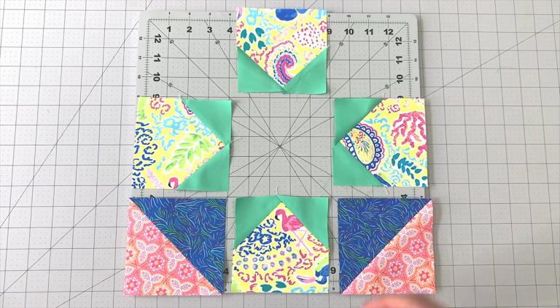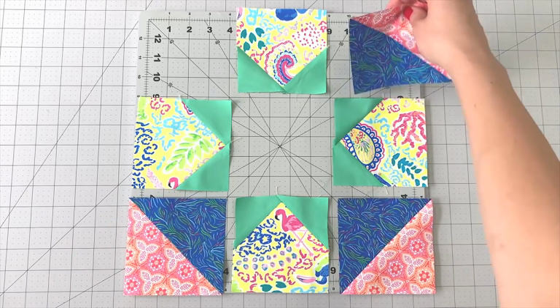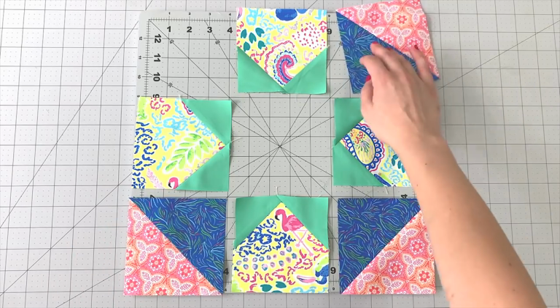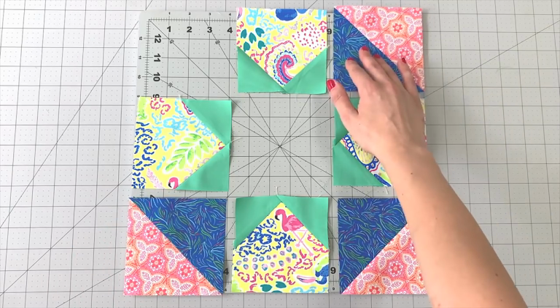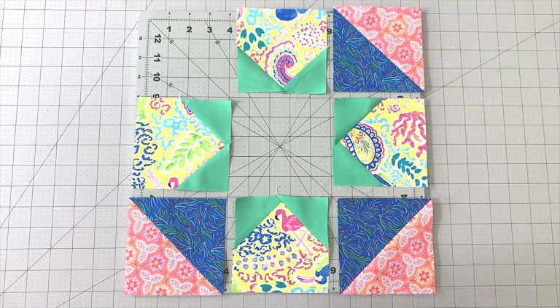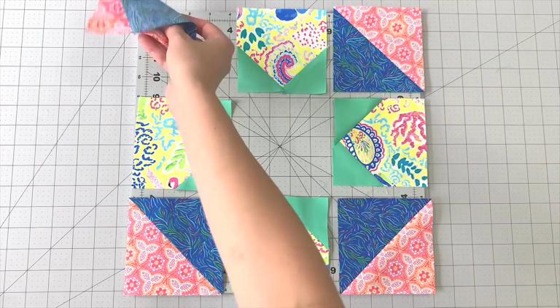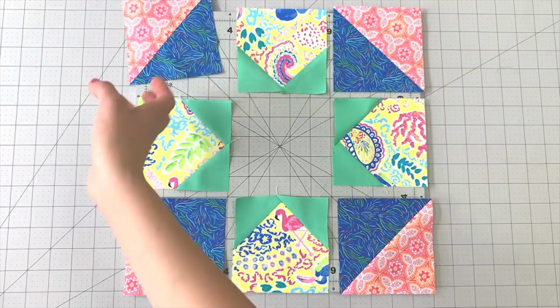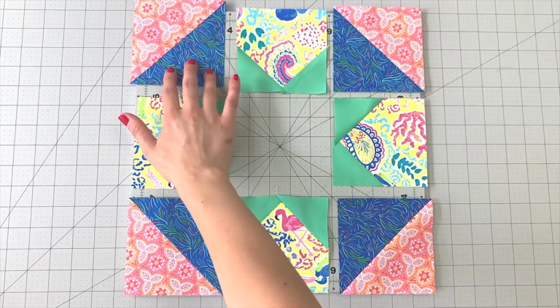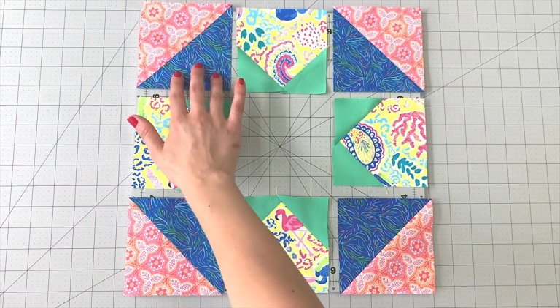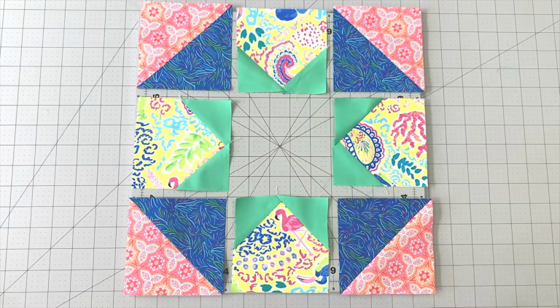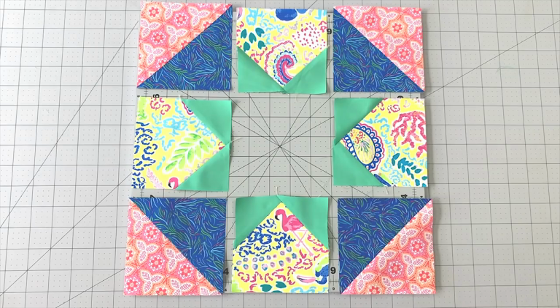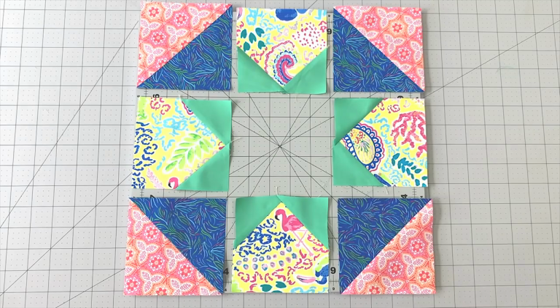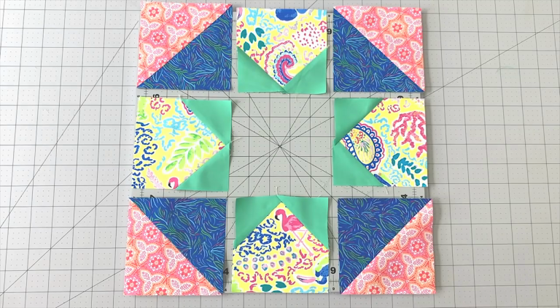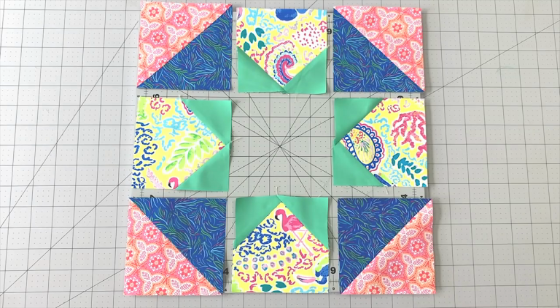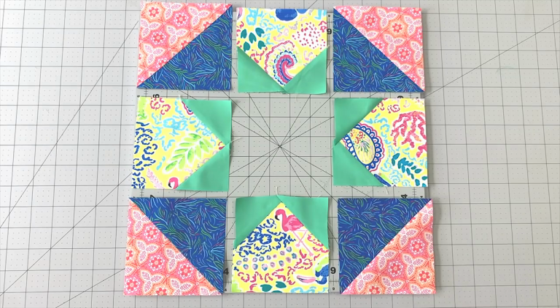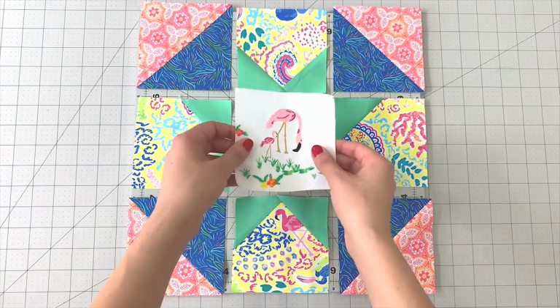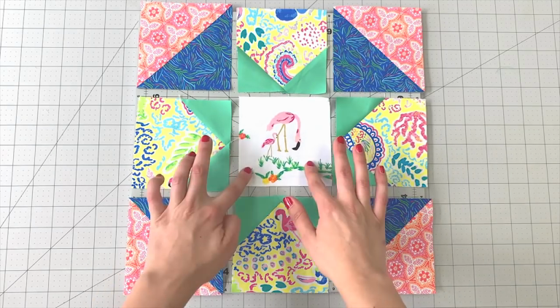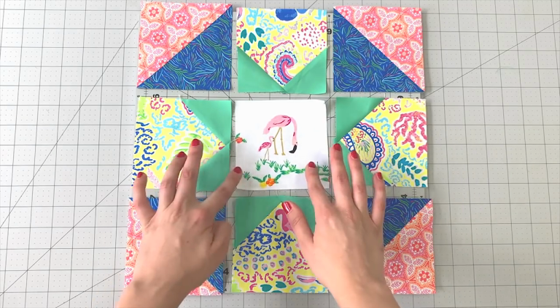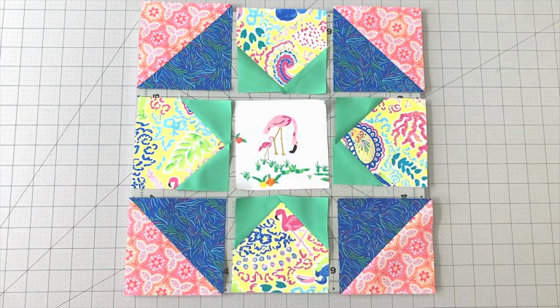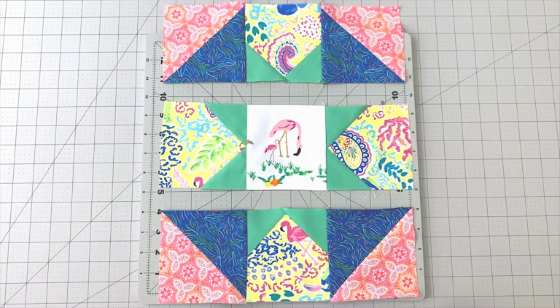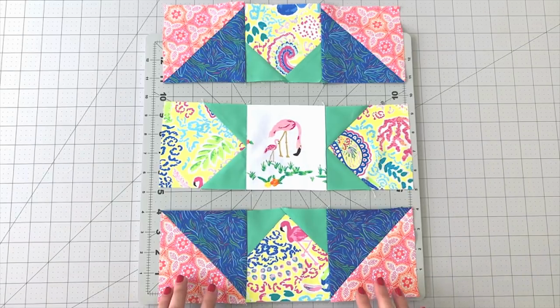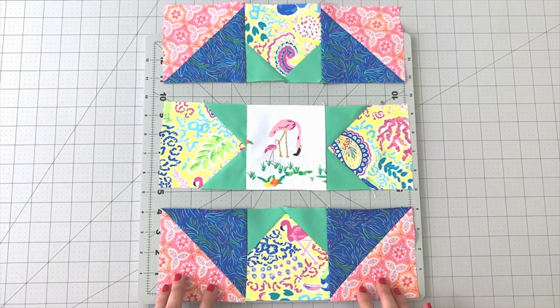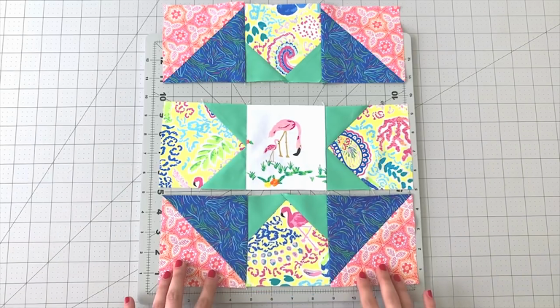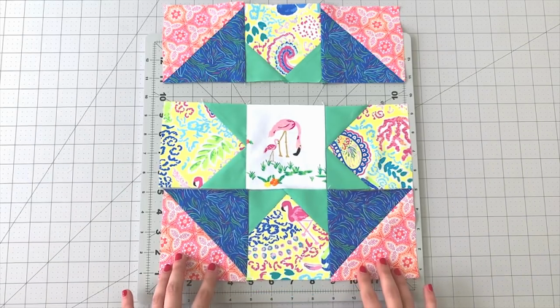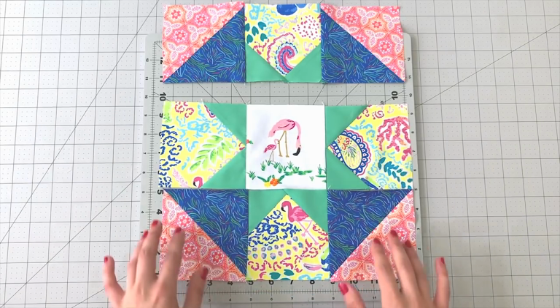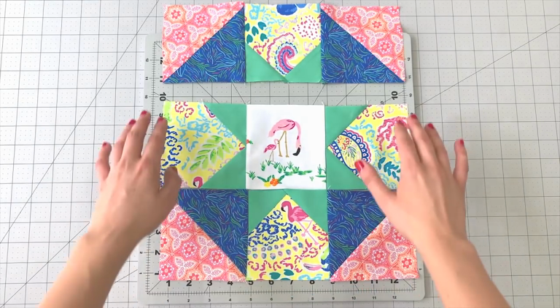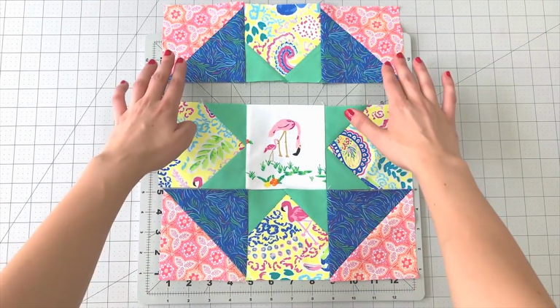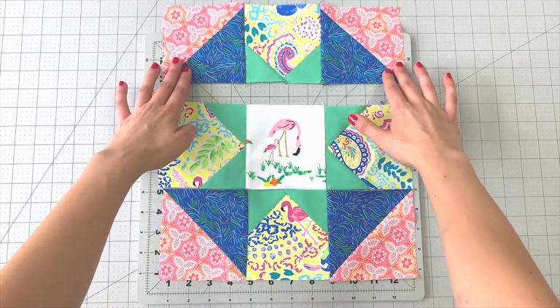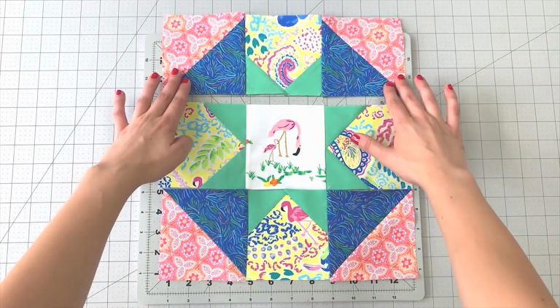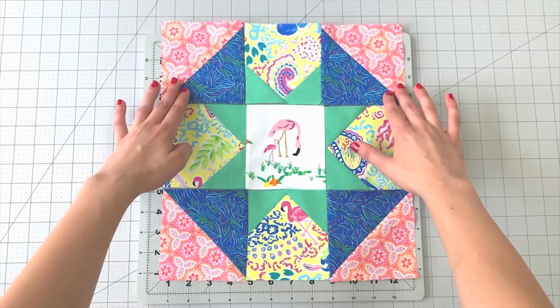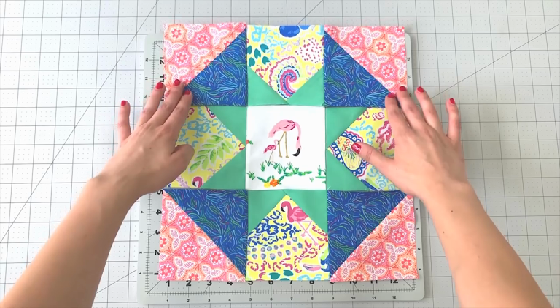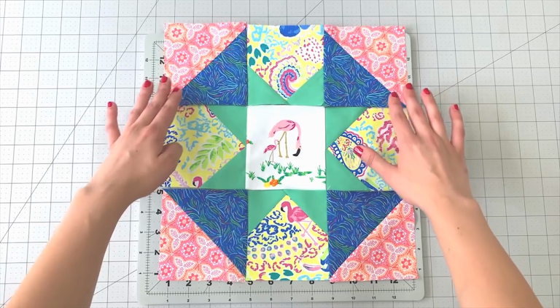Place out all your units following the block design and sew your rows together, pressing seams in alternating directions. Sew your rows together and your block is complete.